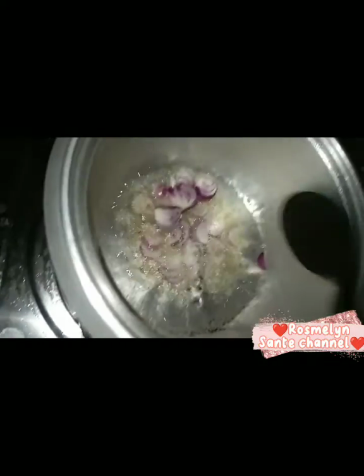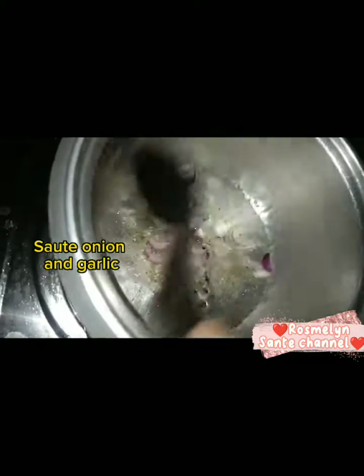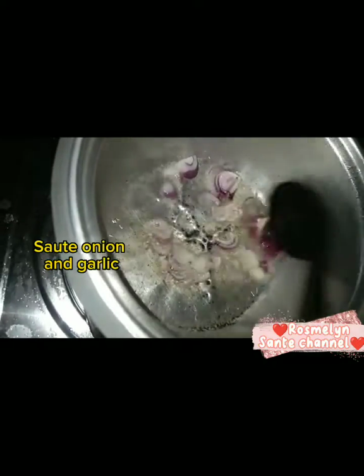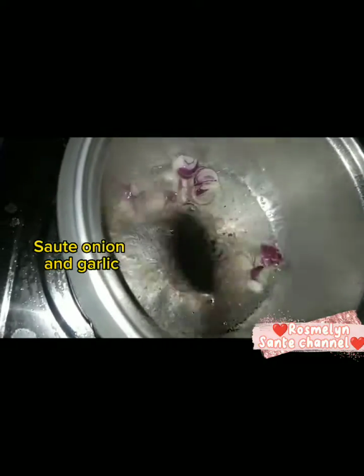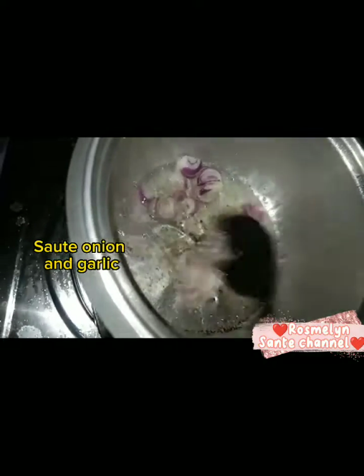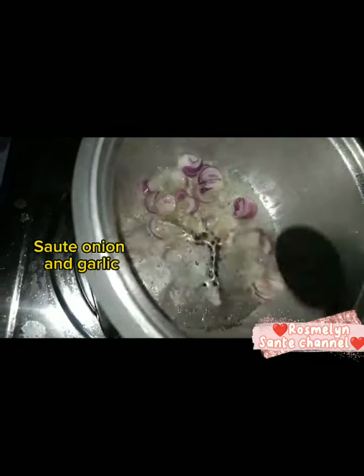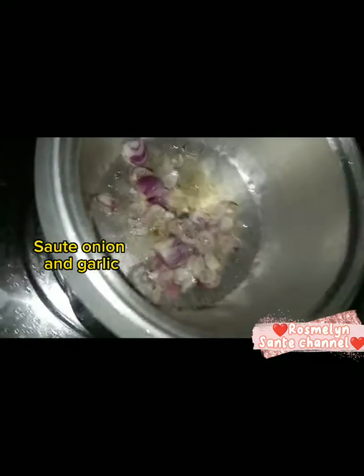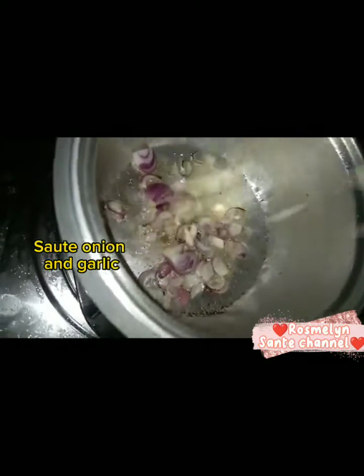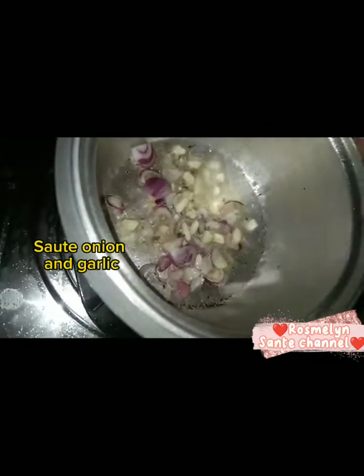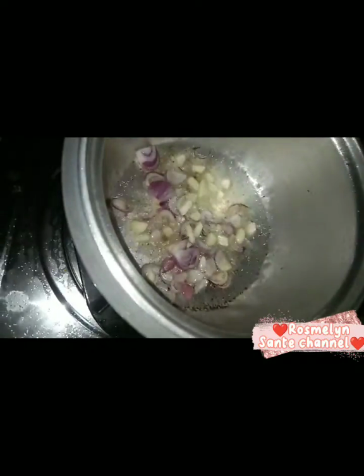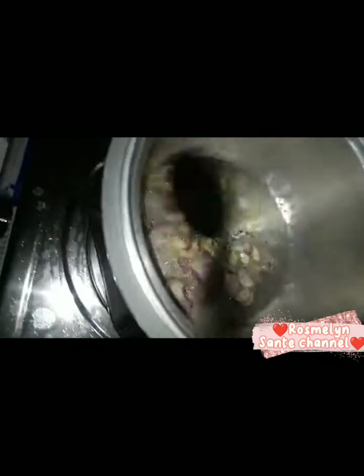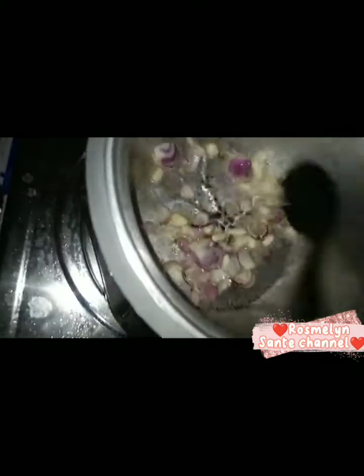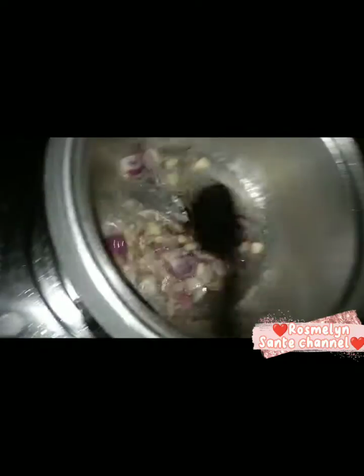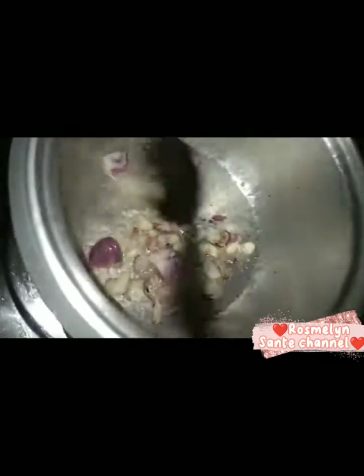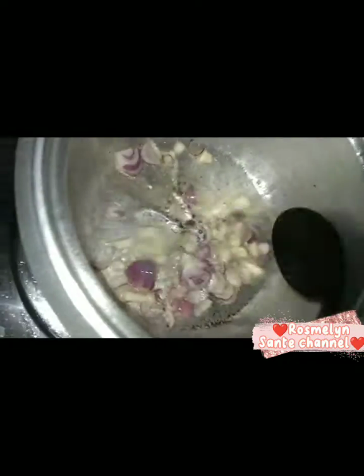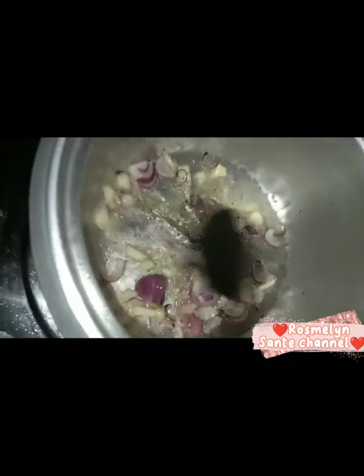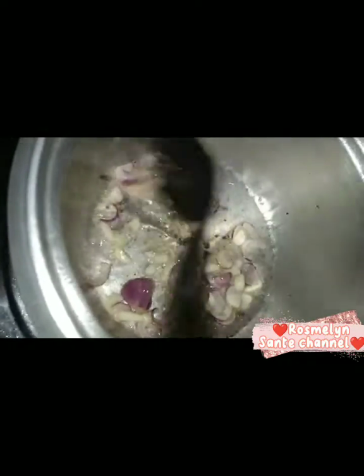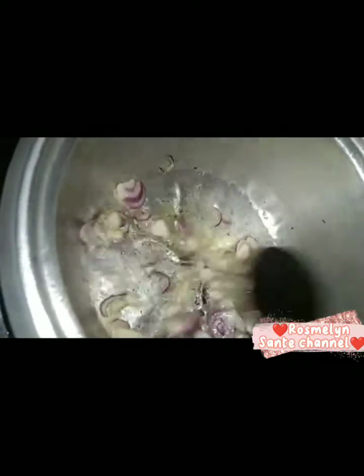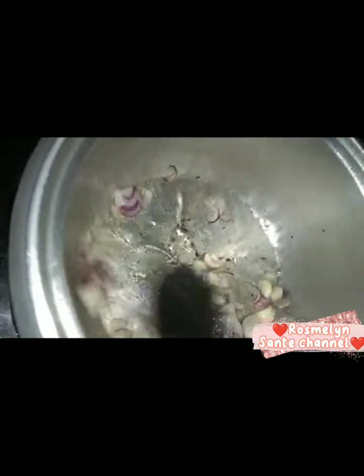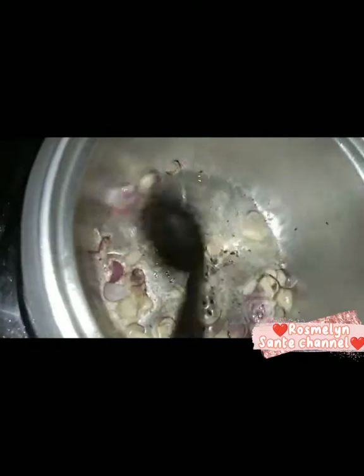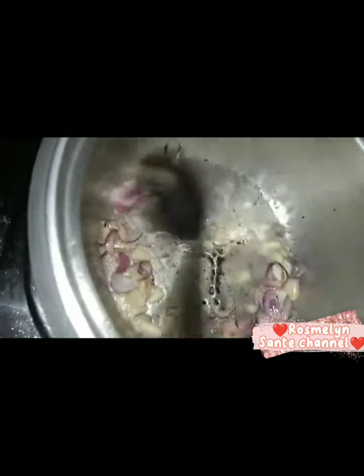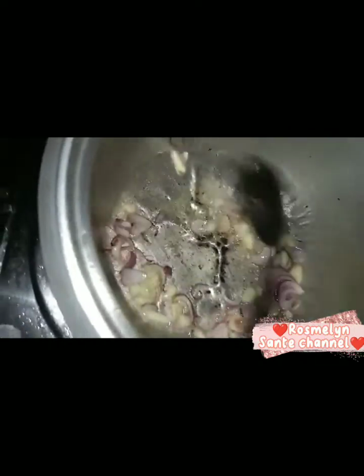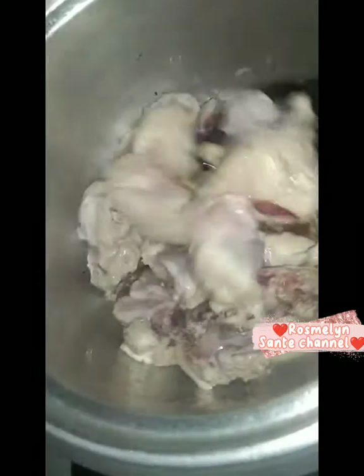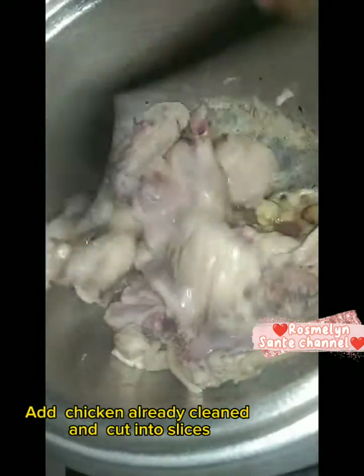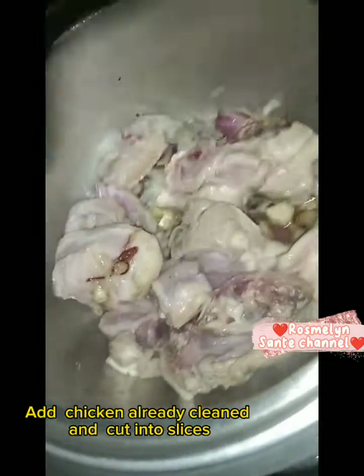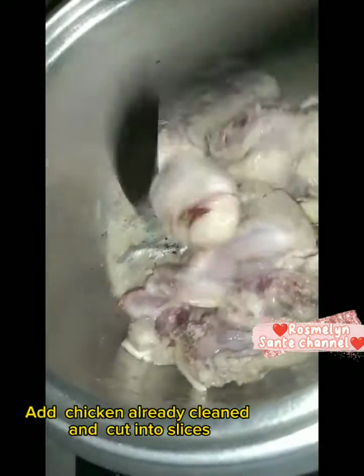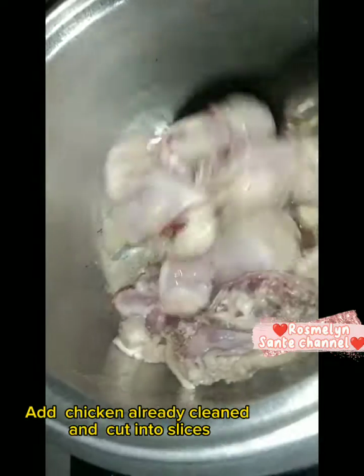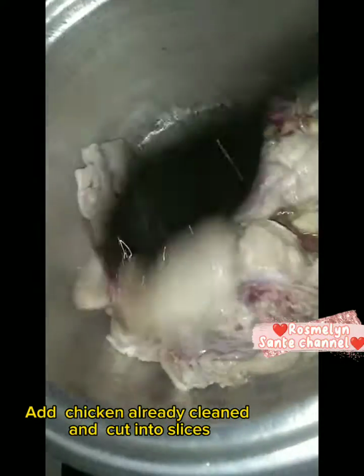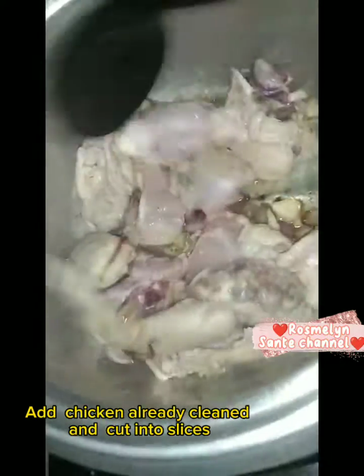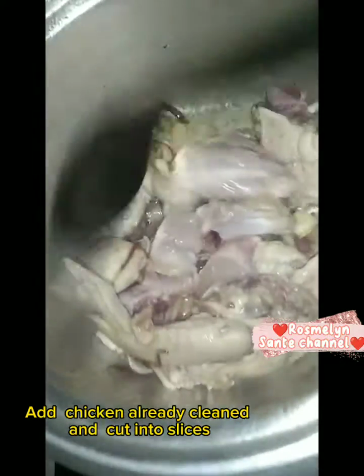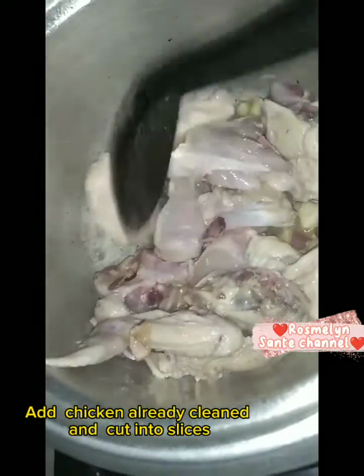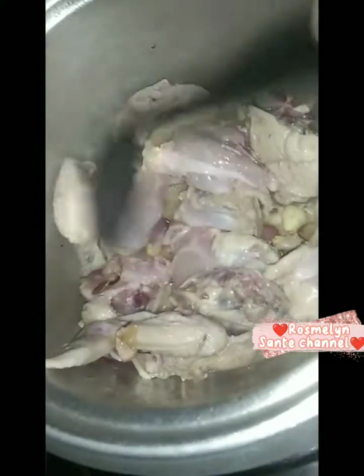Sauté onions and garlic. Add chicken, already steamed and cut into slices.